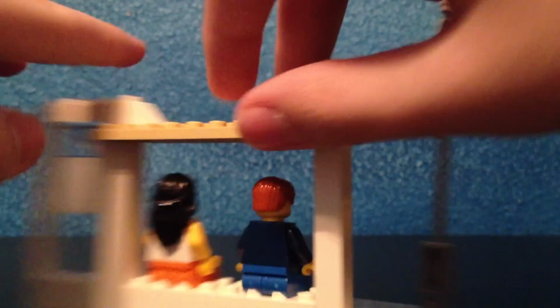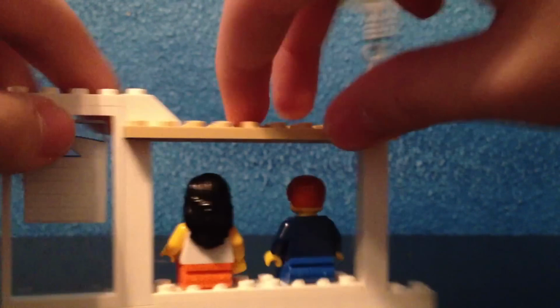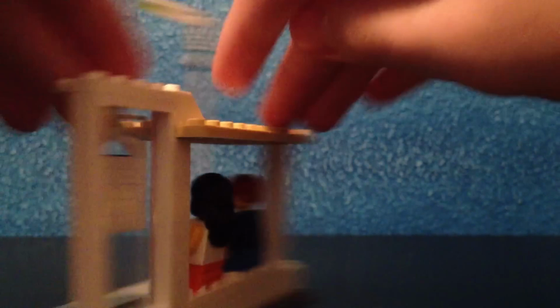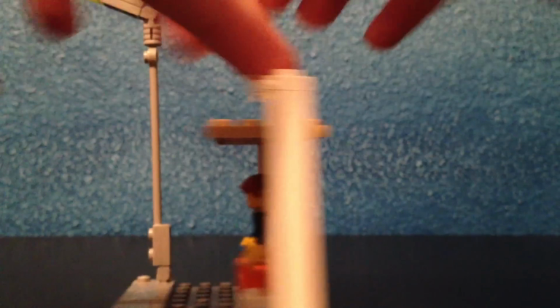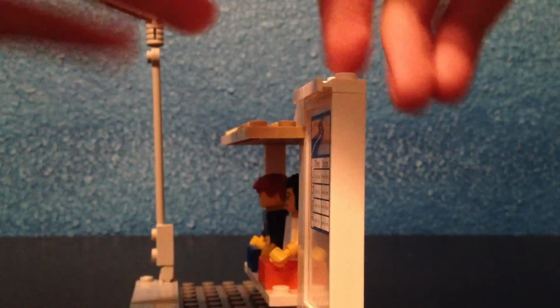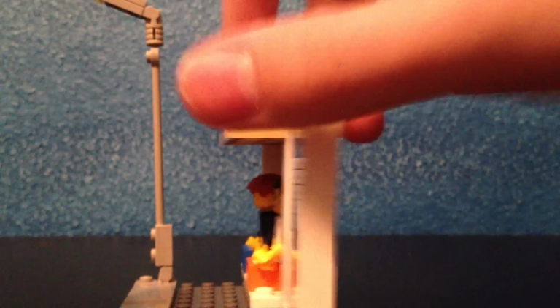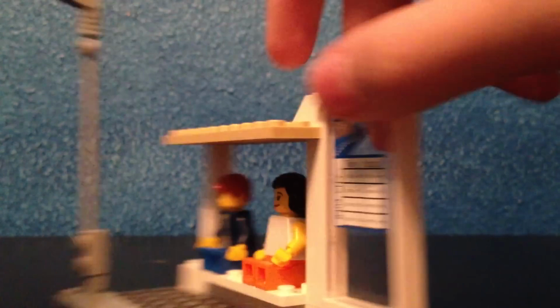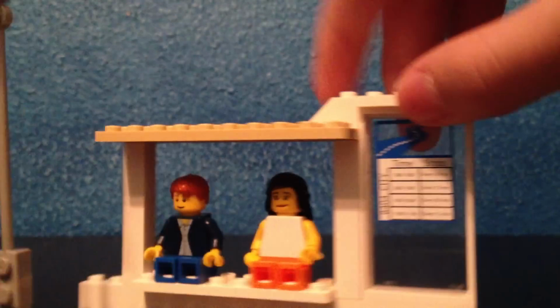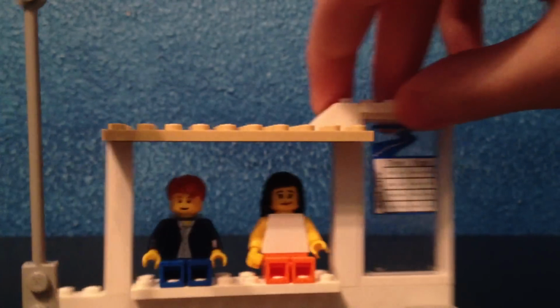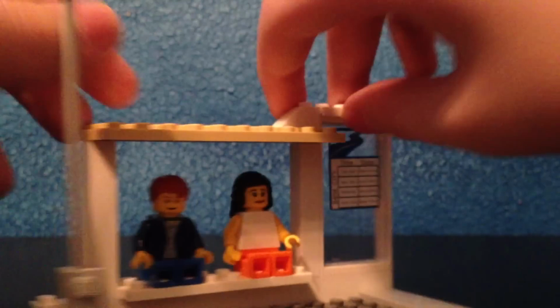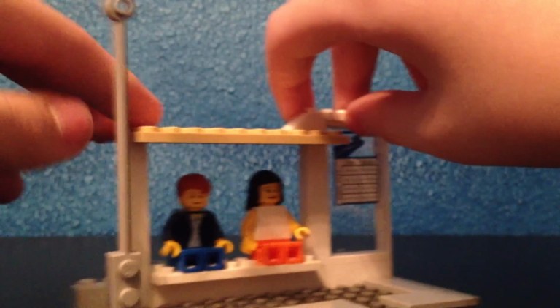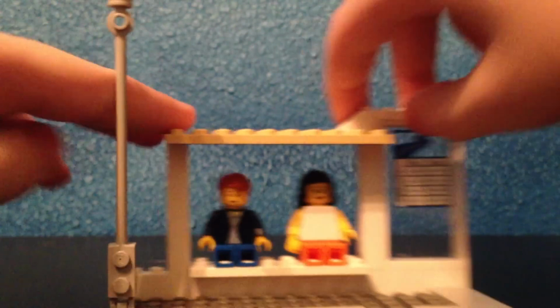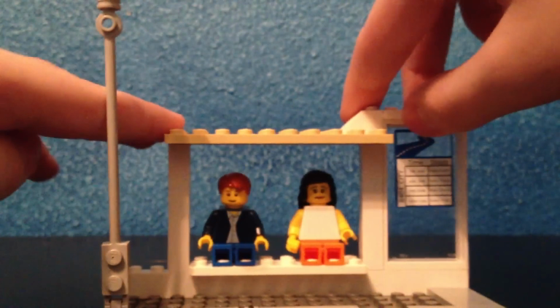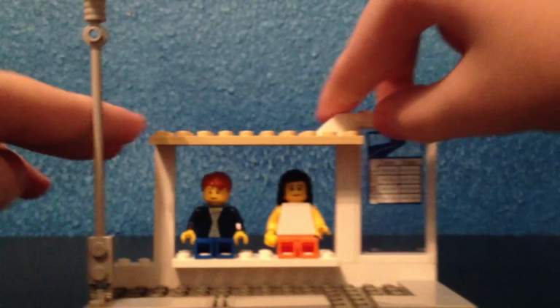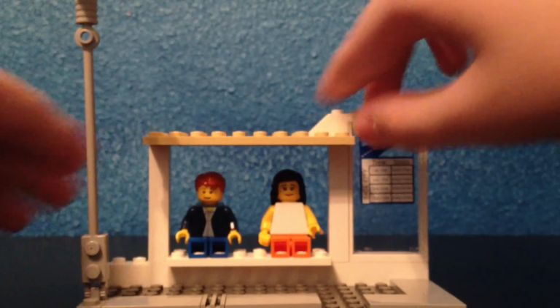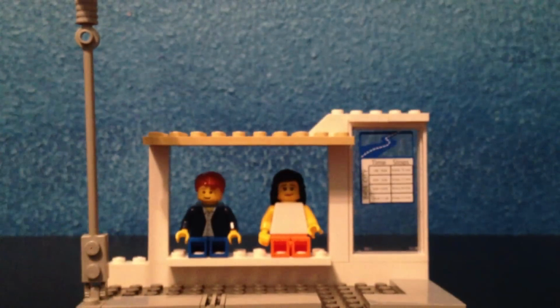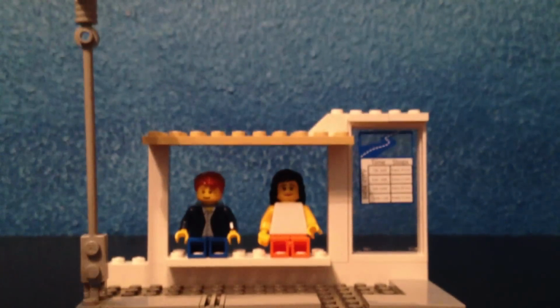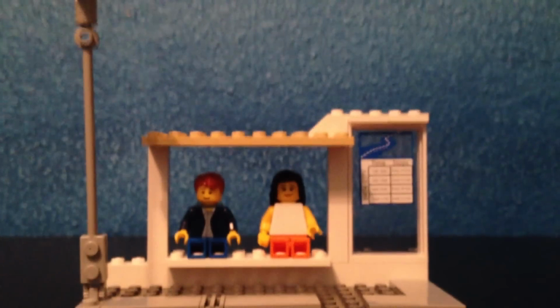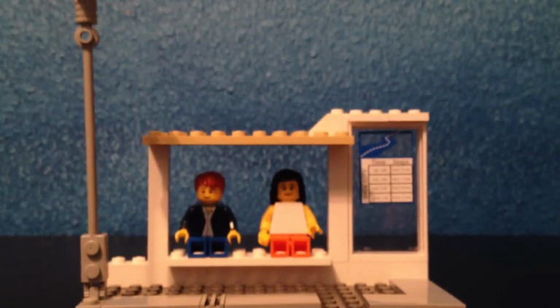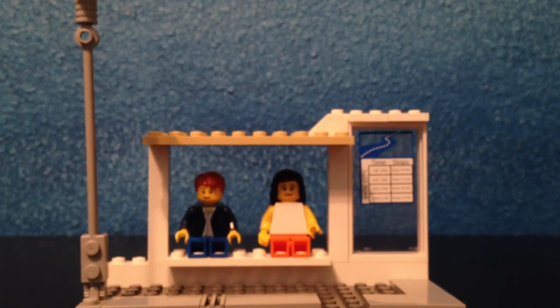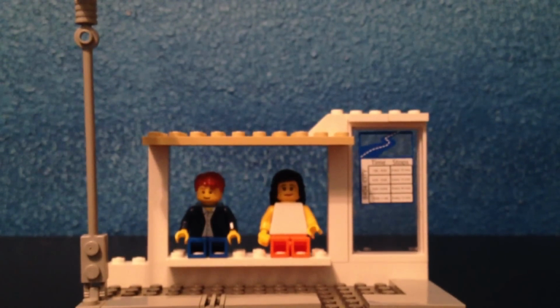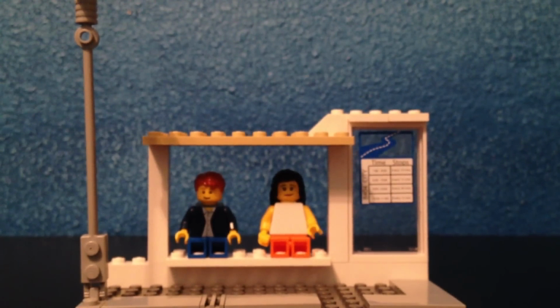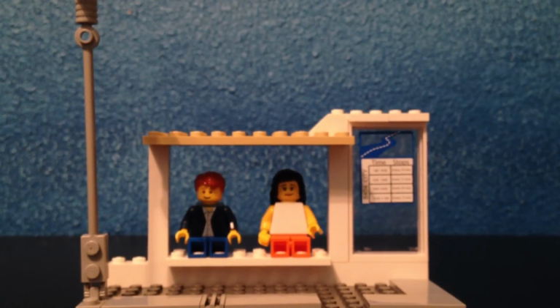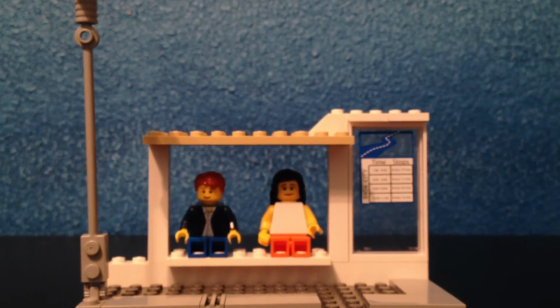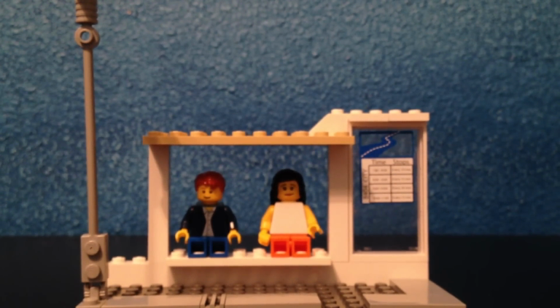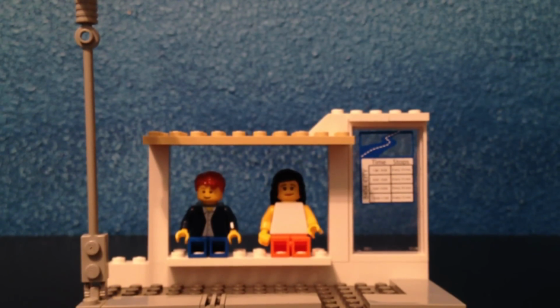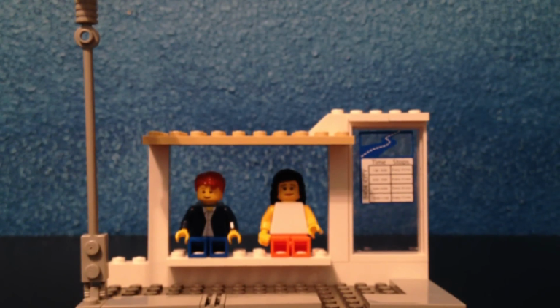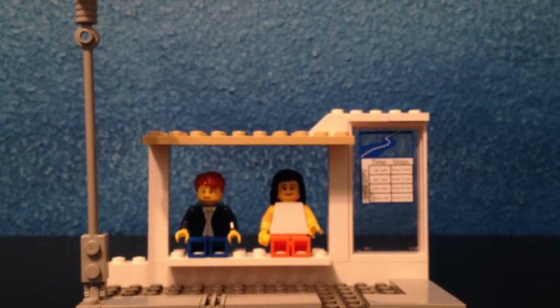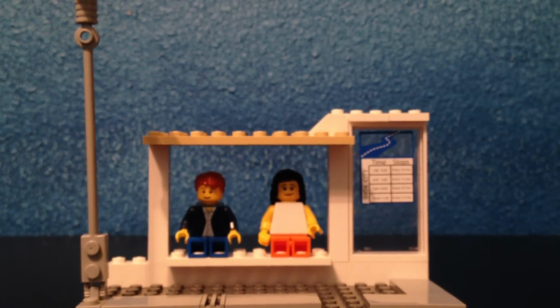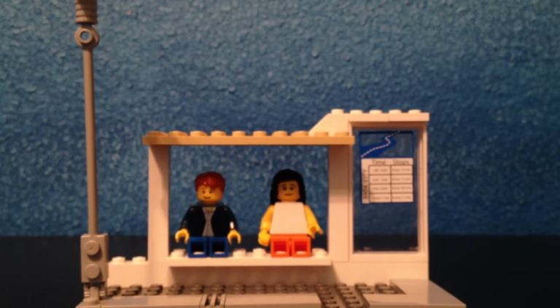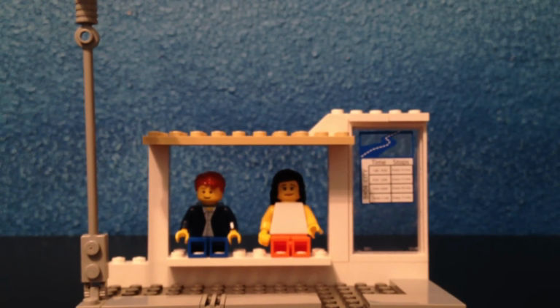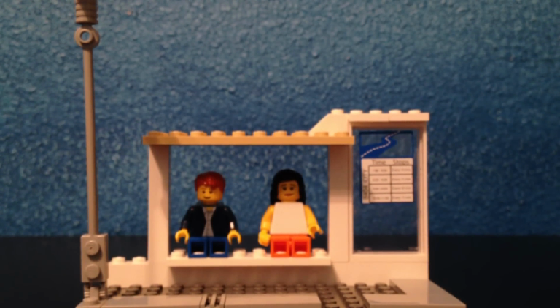So it's pretty basic but pretty nice looking bus stop, so that's my Lego bus stop MOC. Bye. This is Jake Lego Films — peace.